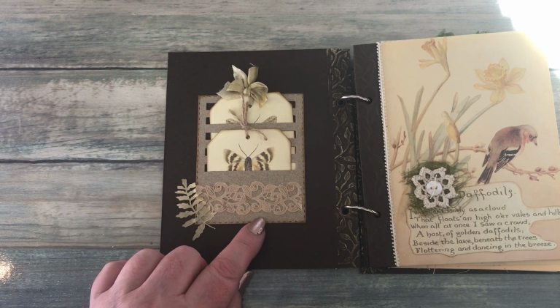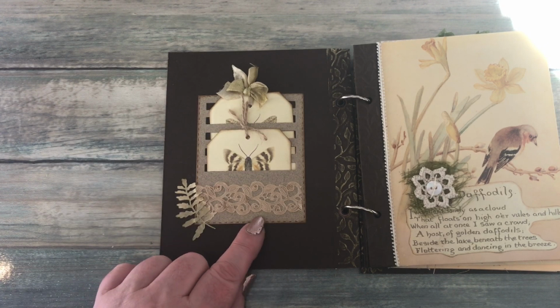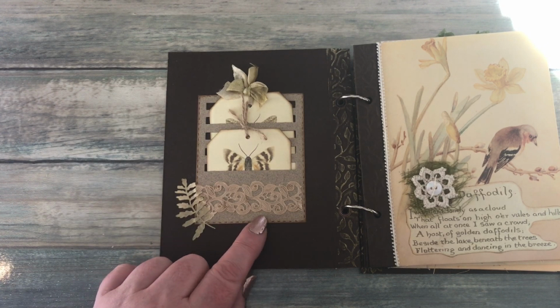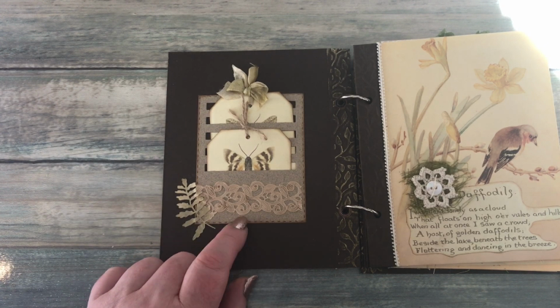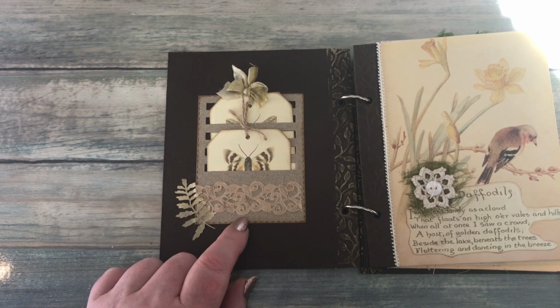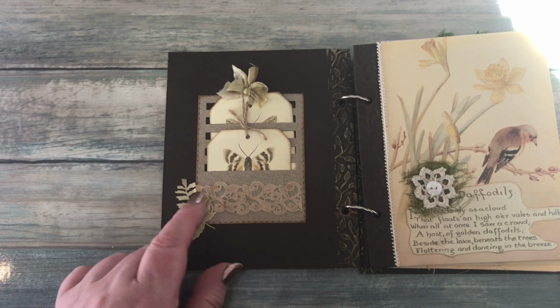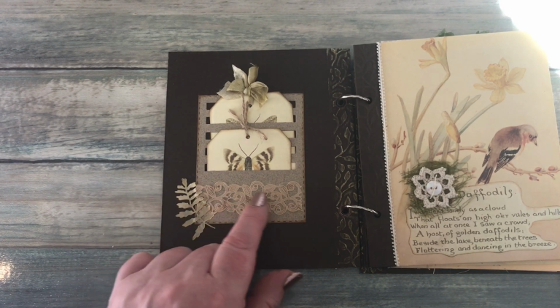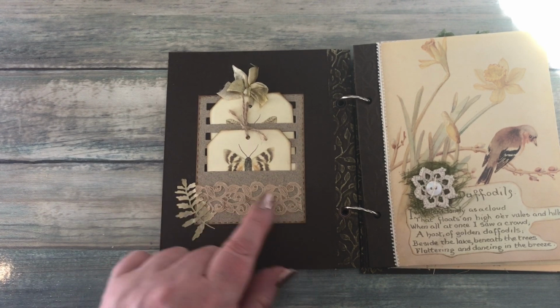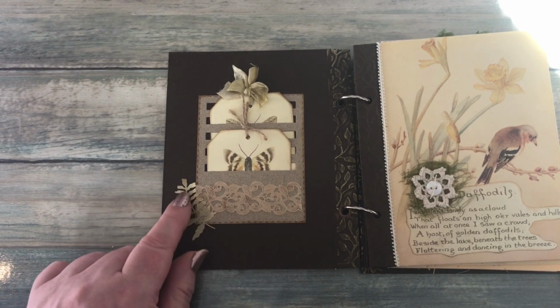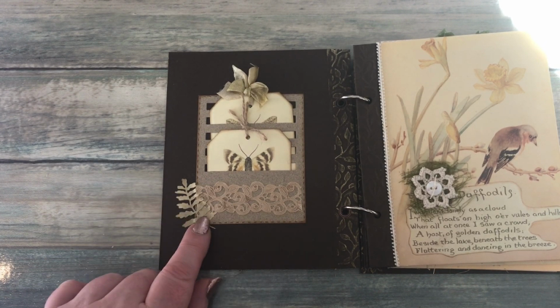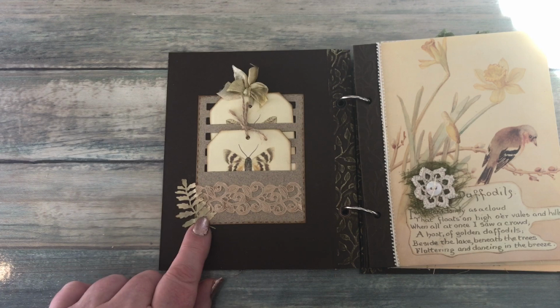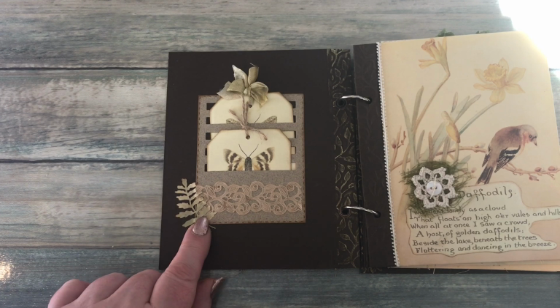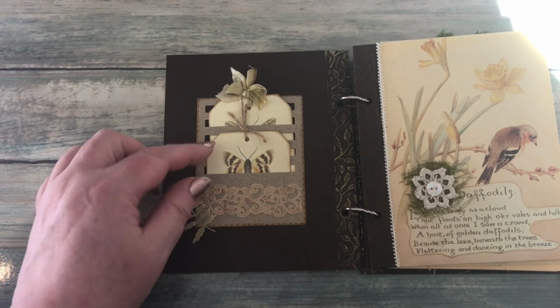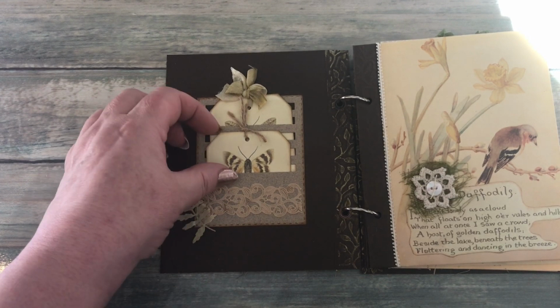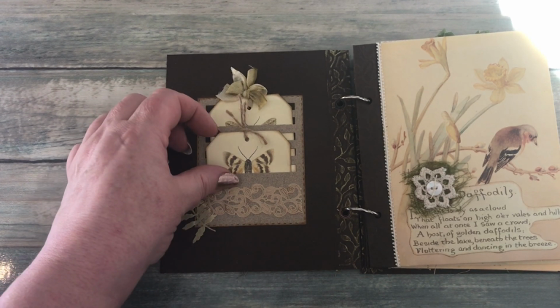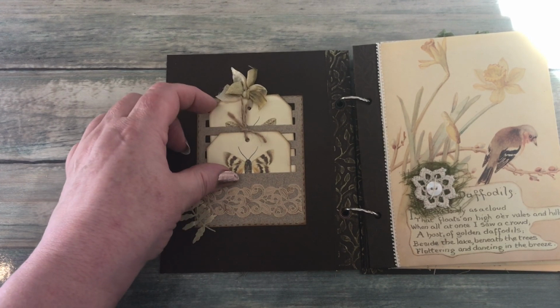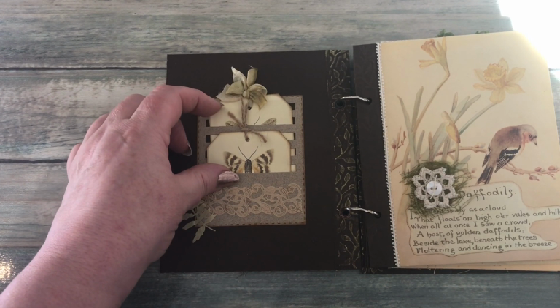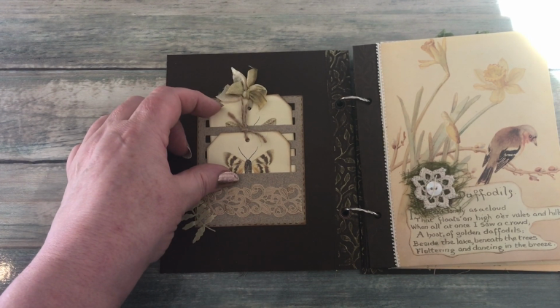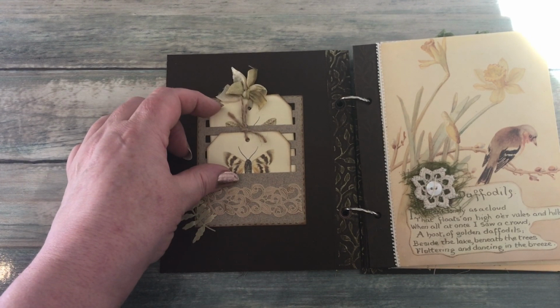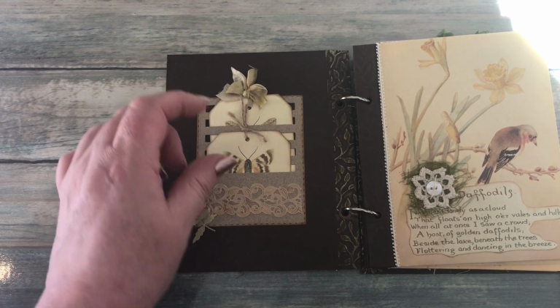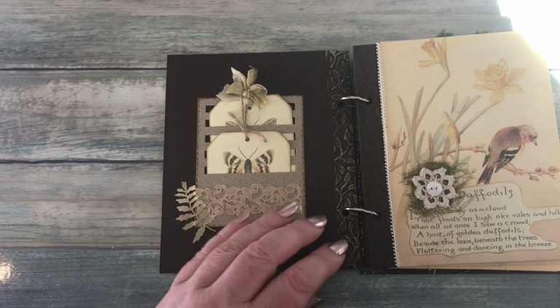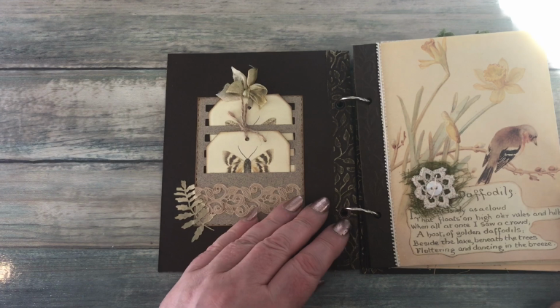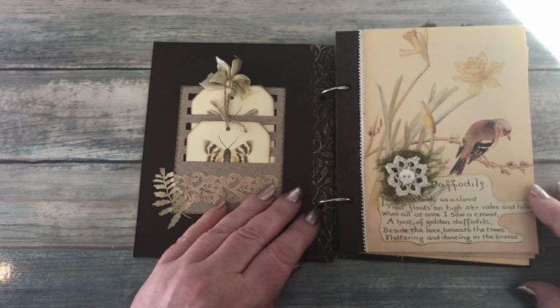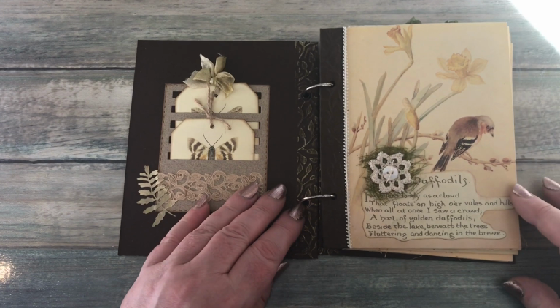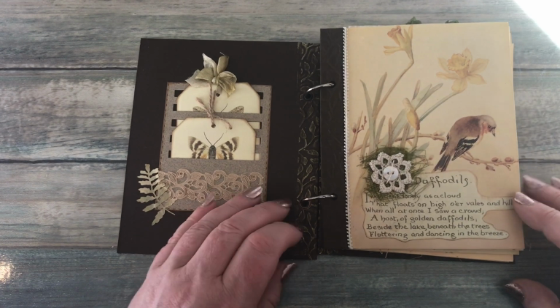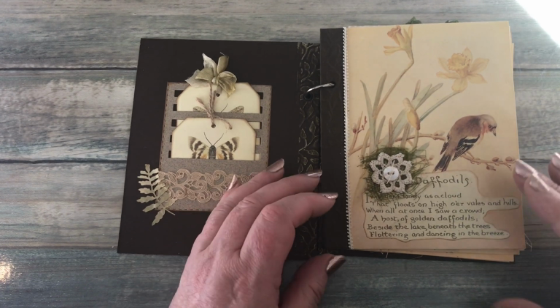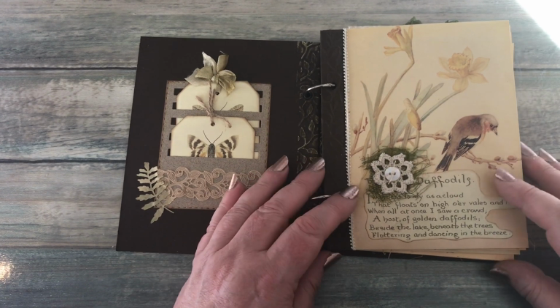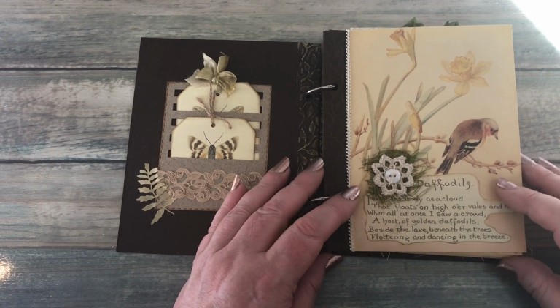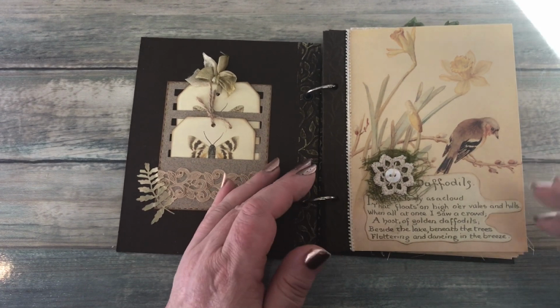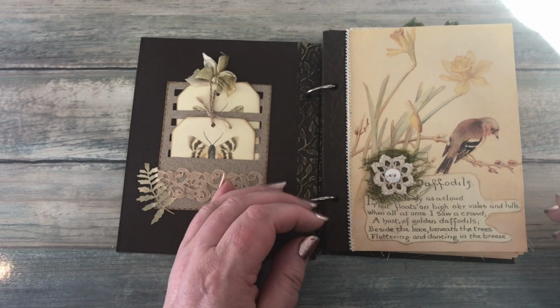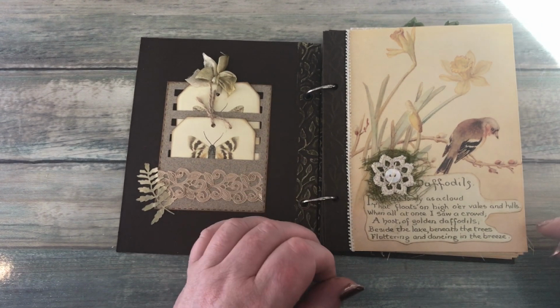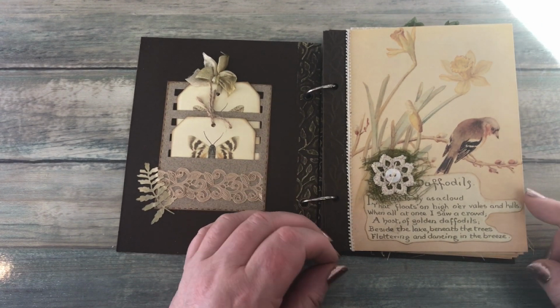...Tim Holtz die cut pockets together with some lace and another die cut, and then I've added a couple of little butterfly tags in there. The postcards were obviously decorated over three days.